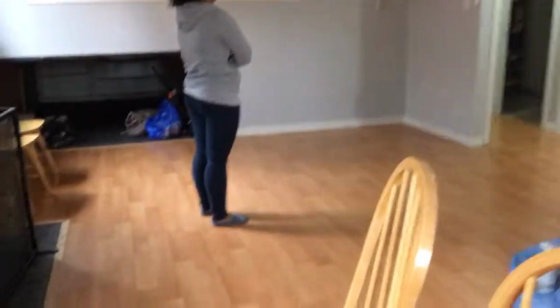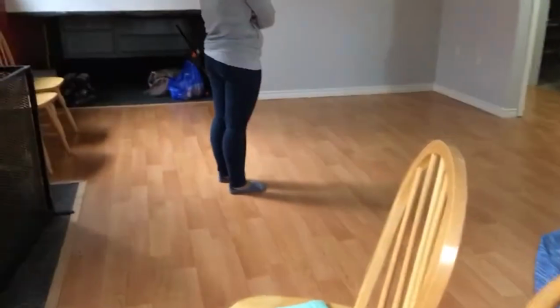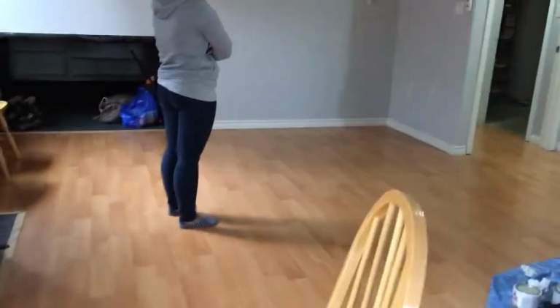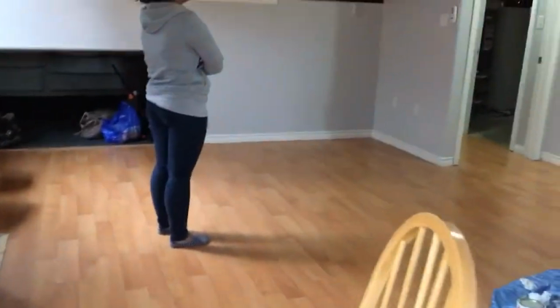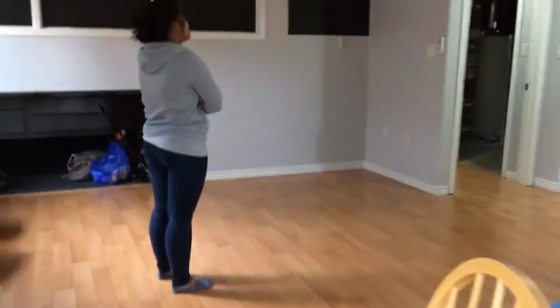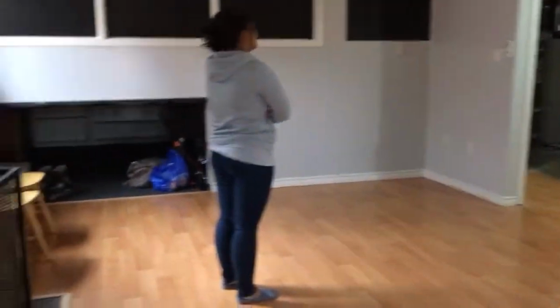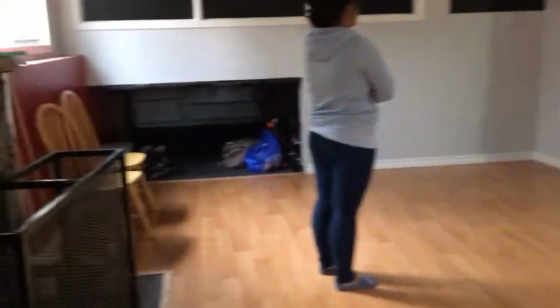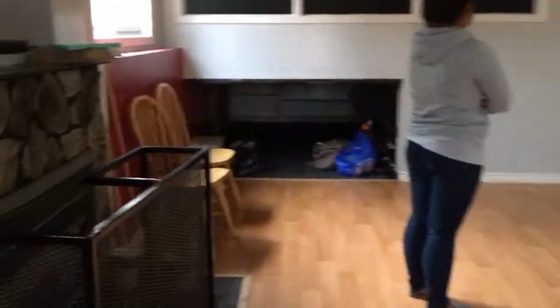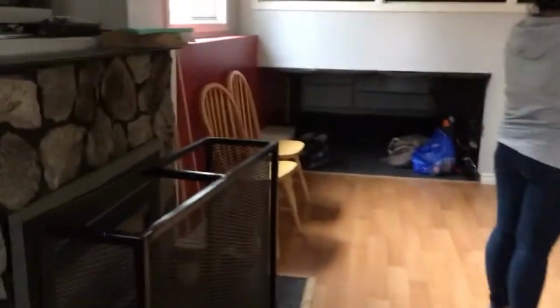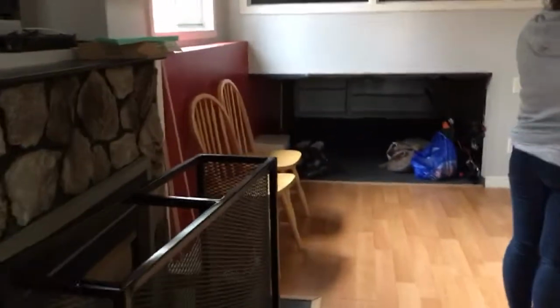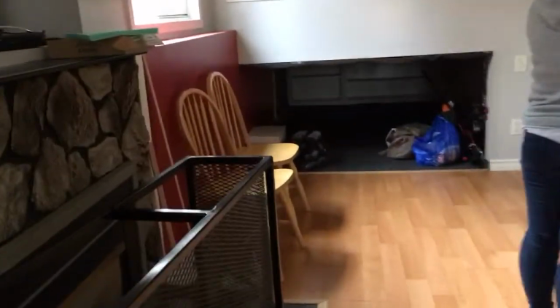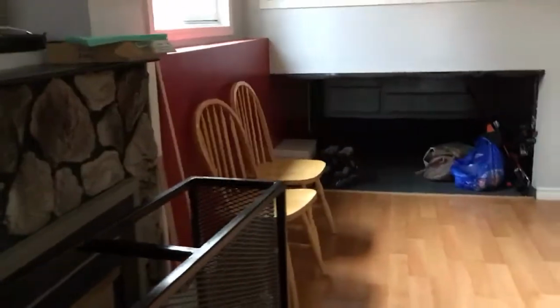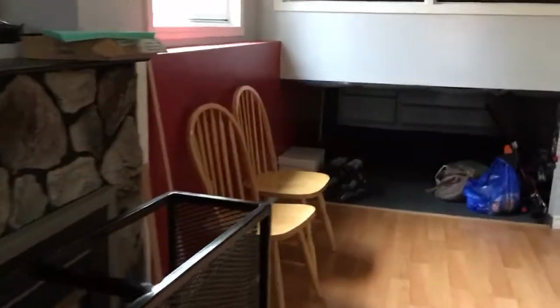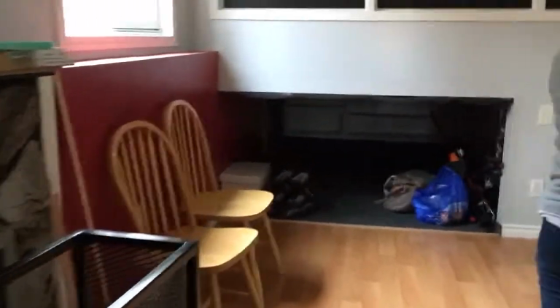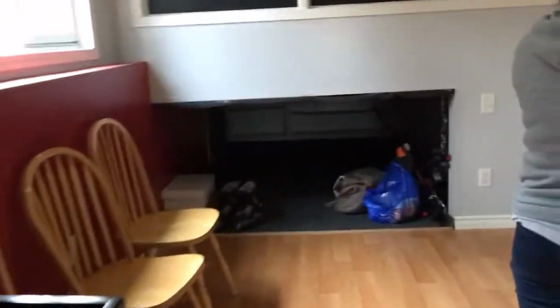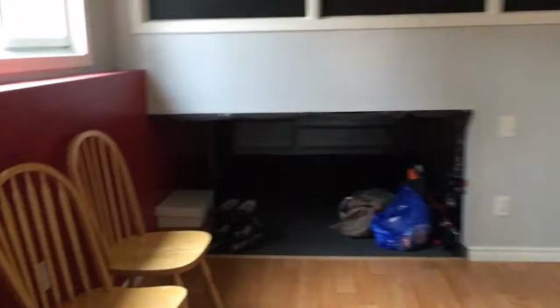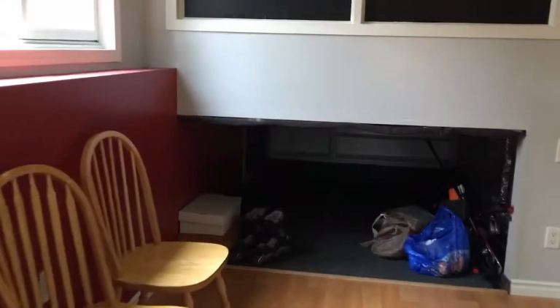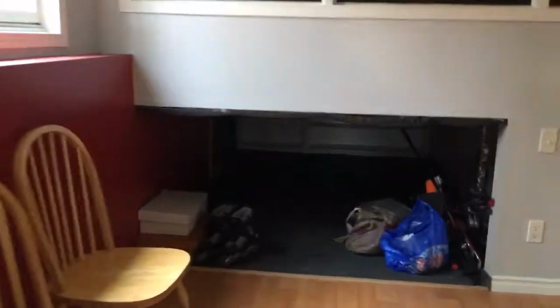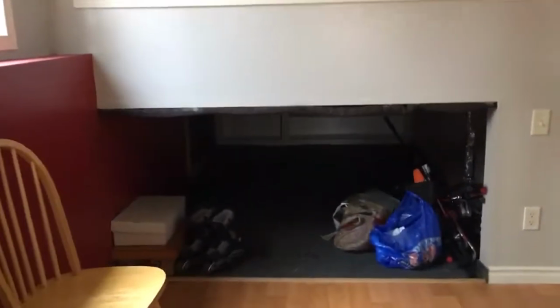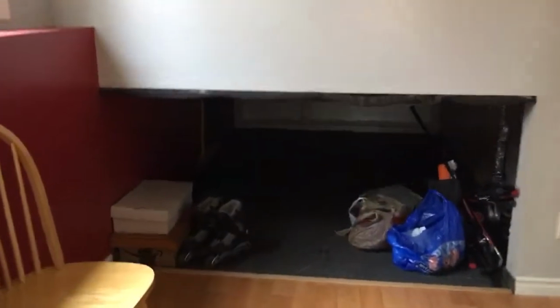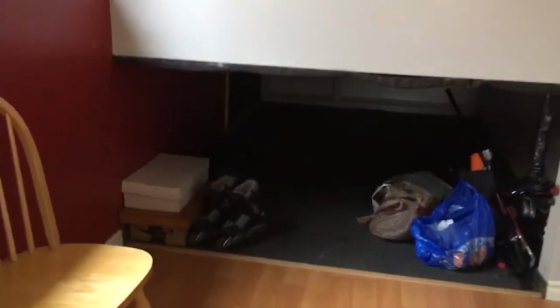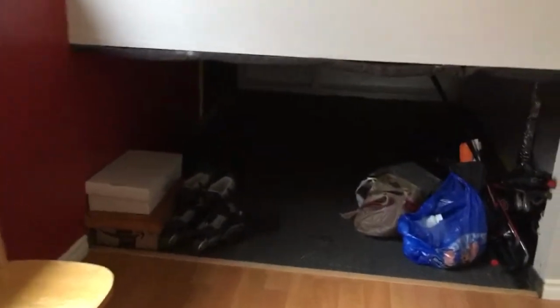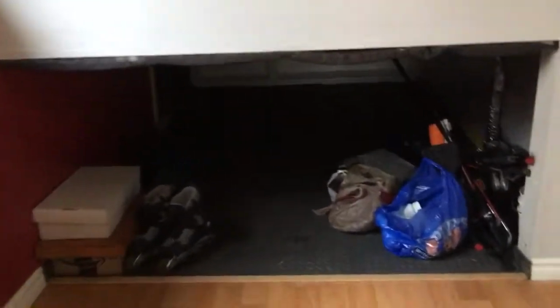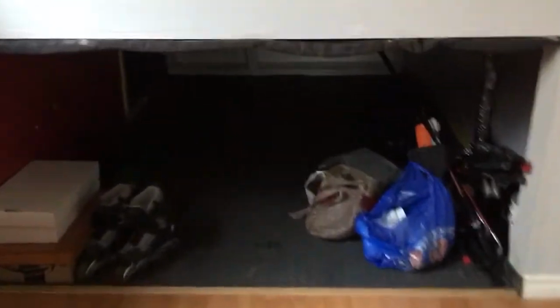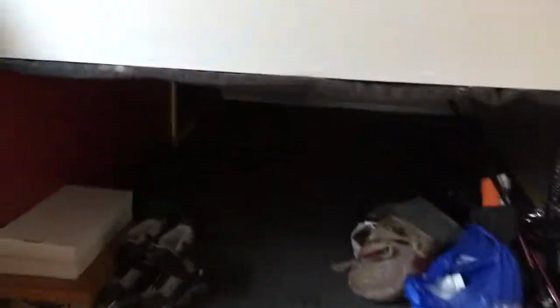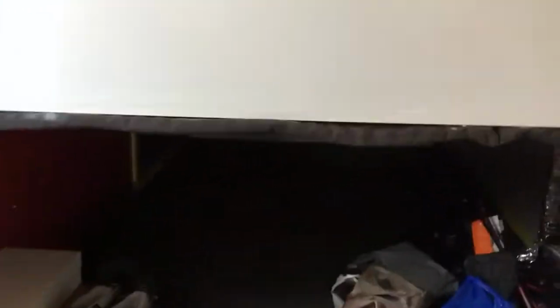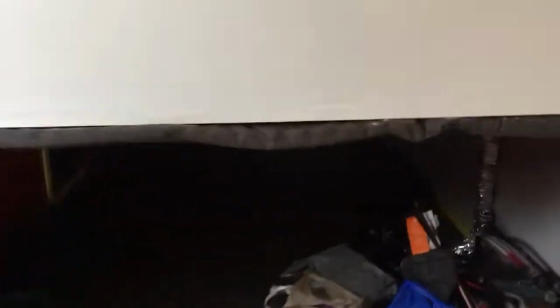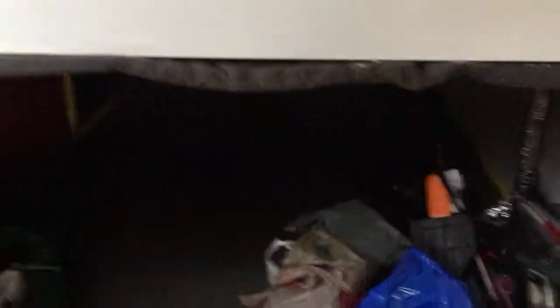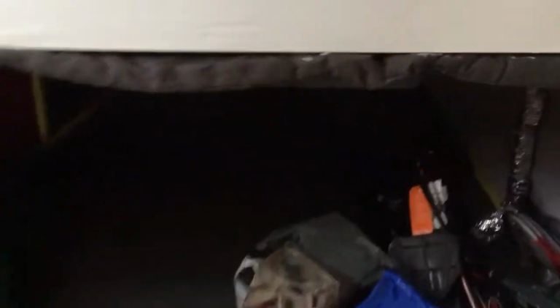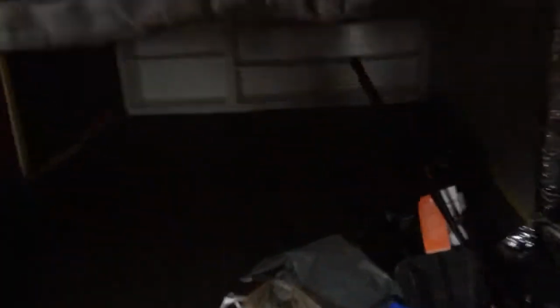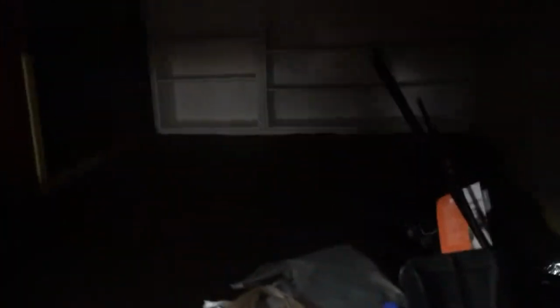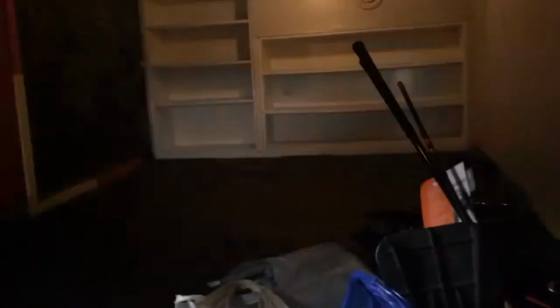Got to put the couch here. Crazy storage area.